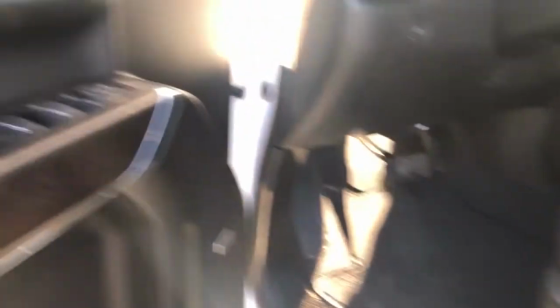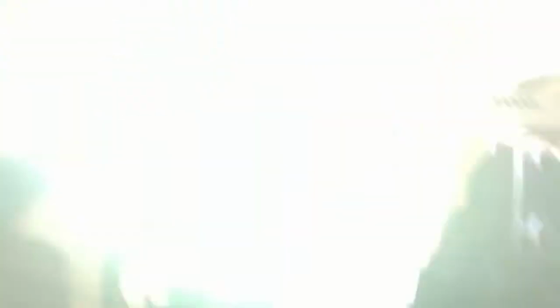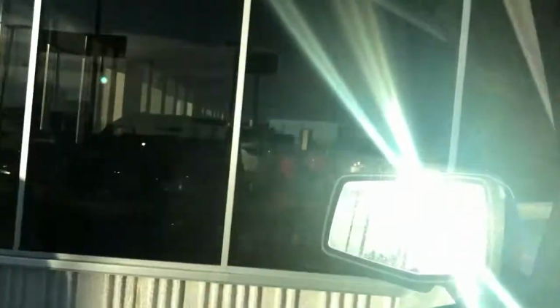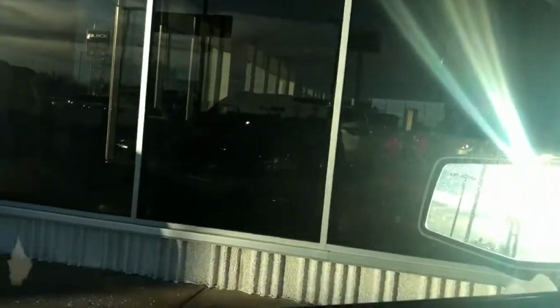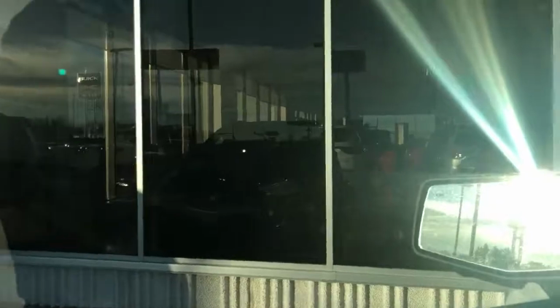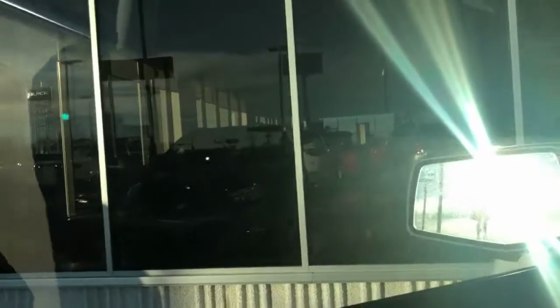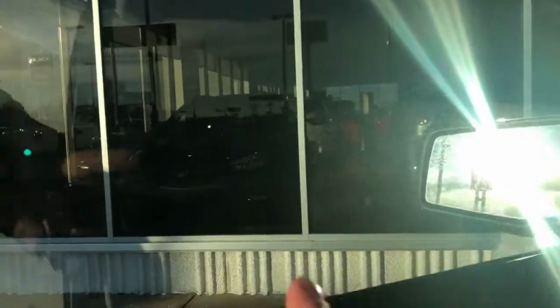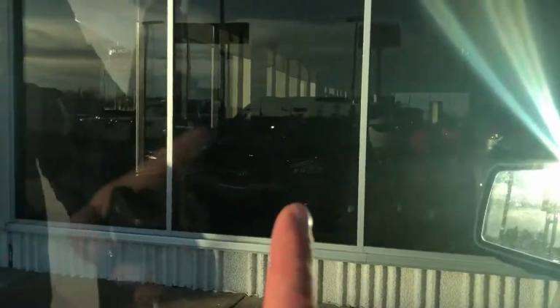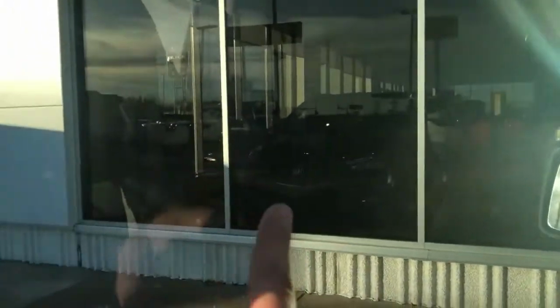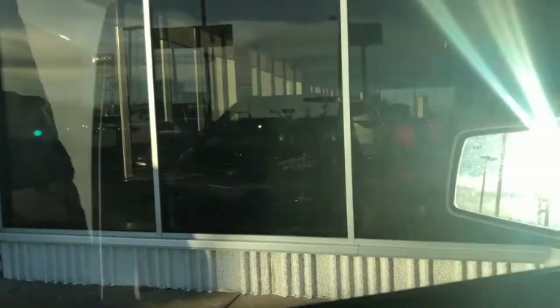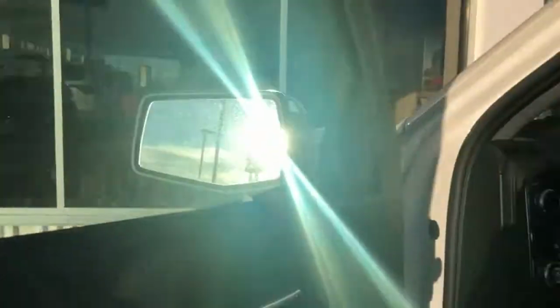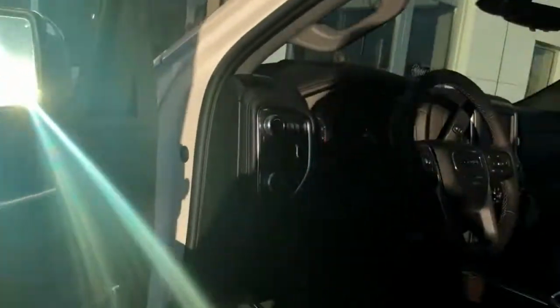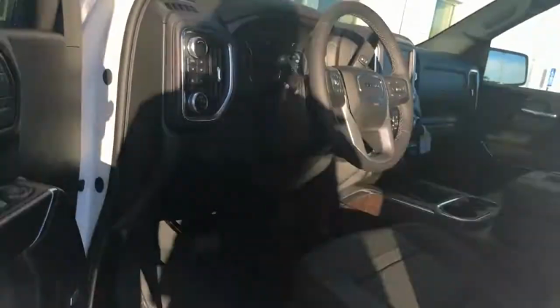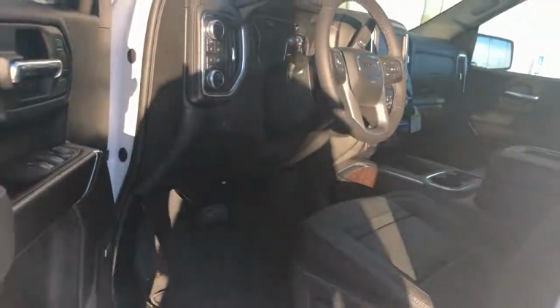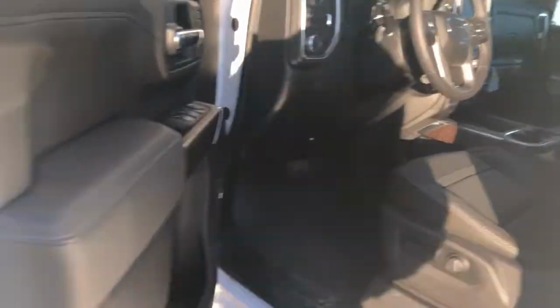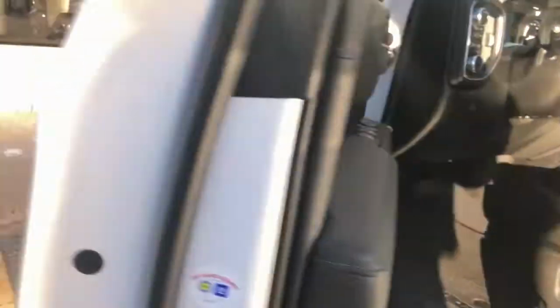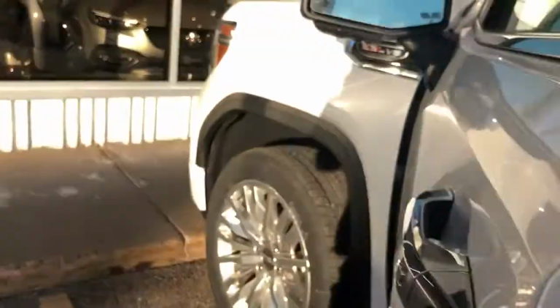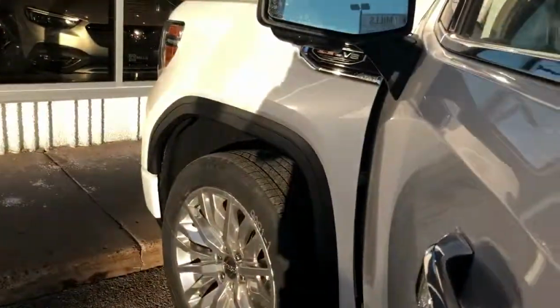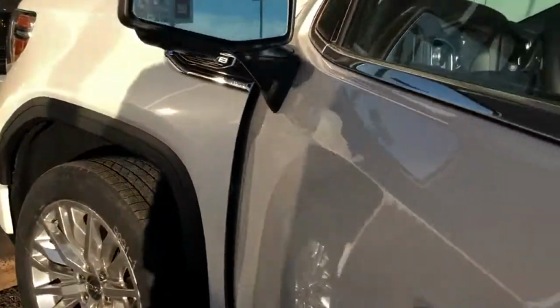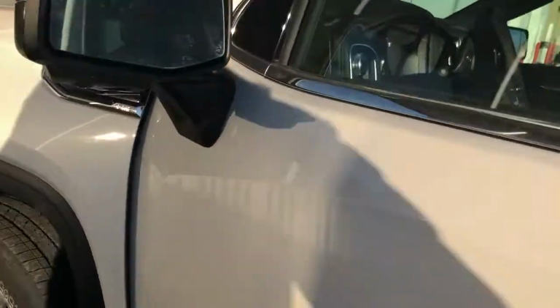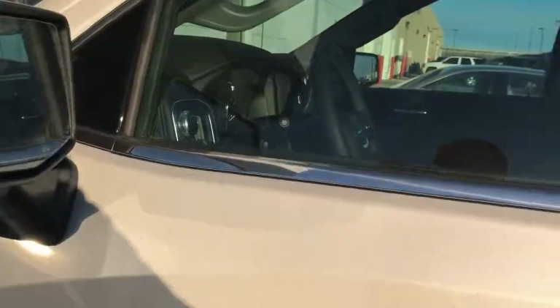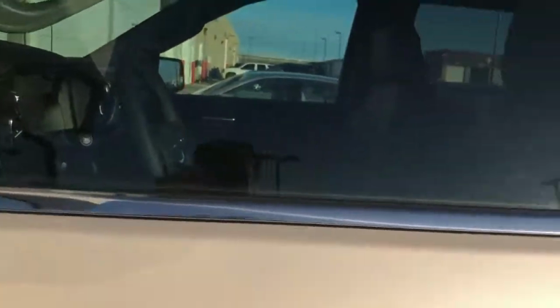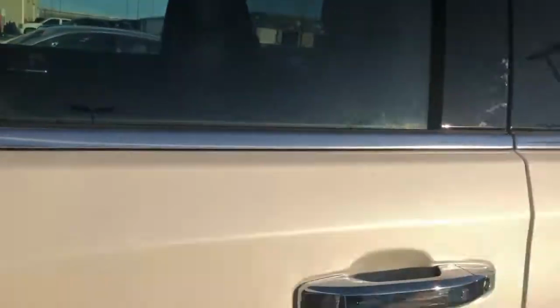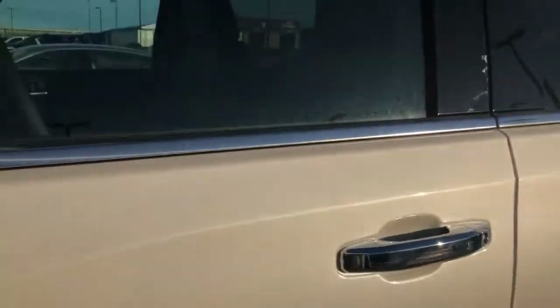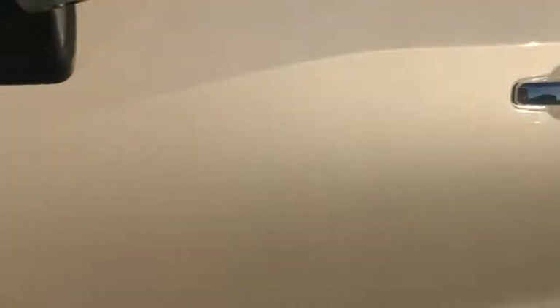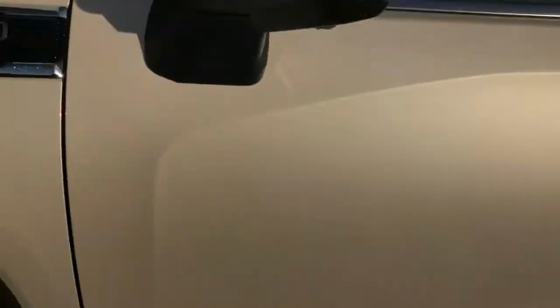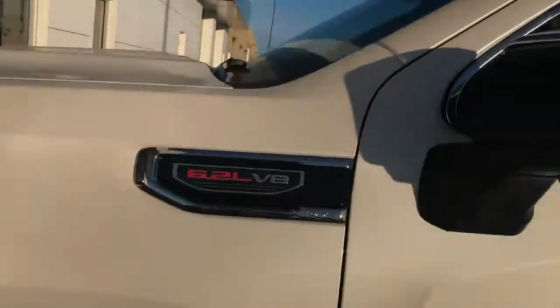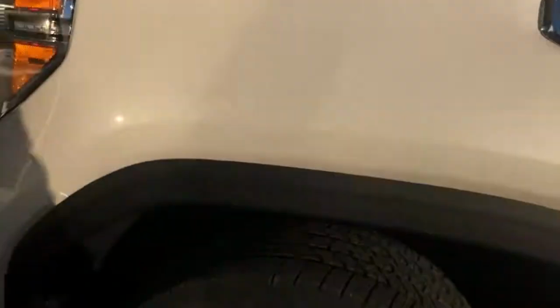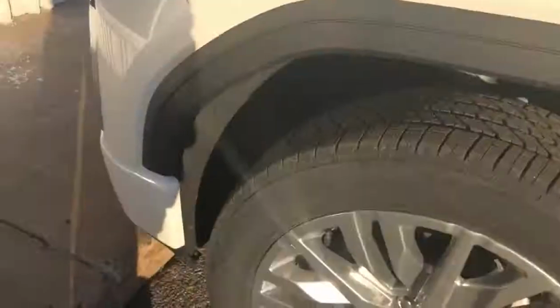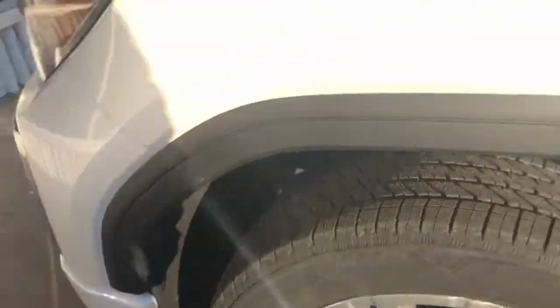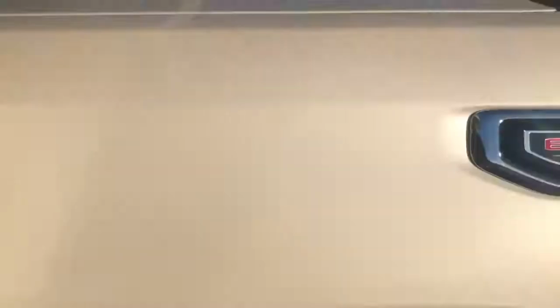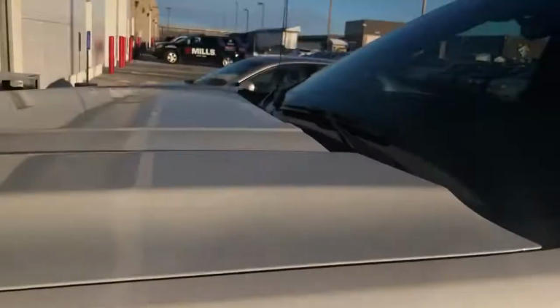Dual laminated windows, so they're more UV resistant. Tinted windows — we're not going to get sunburn, we're going to keep the noise out. It's 8 decibels quieter than any other truck out there.